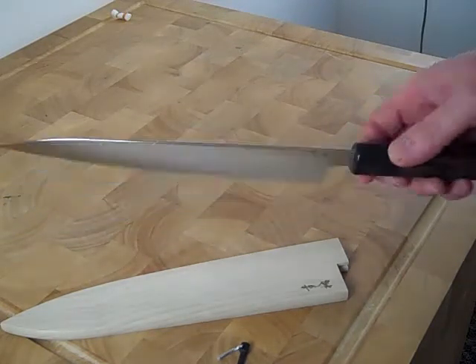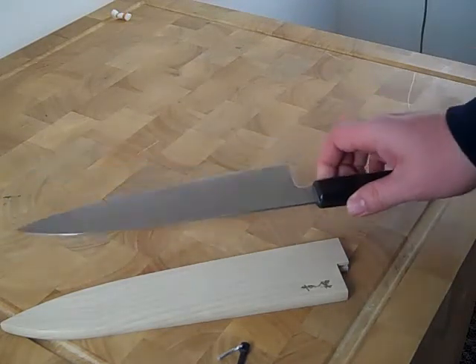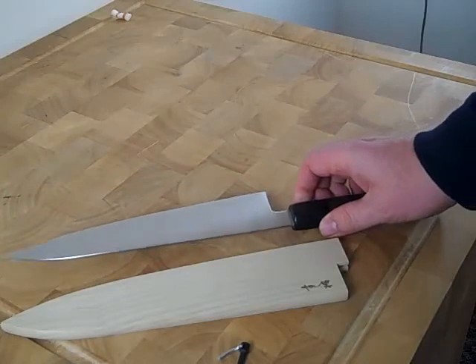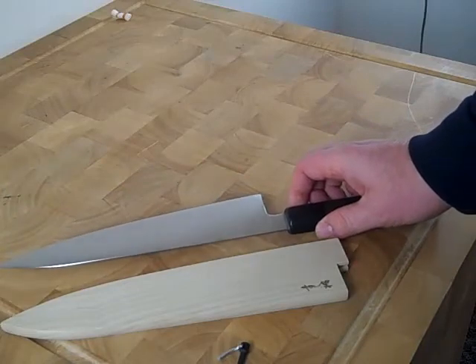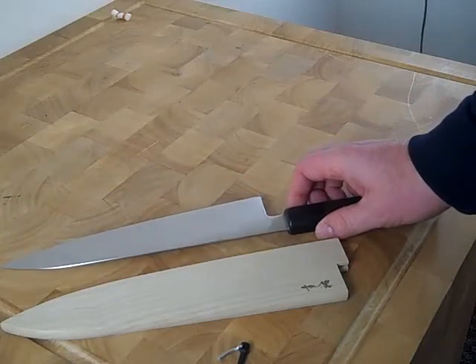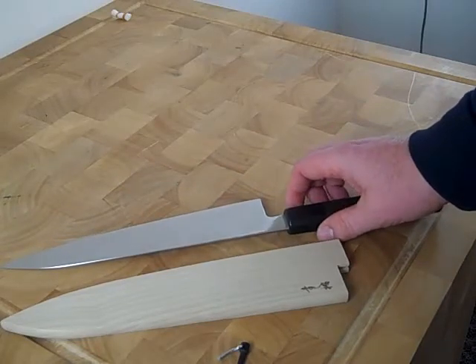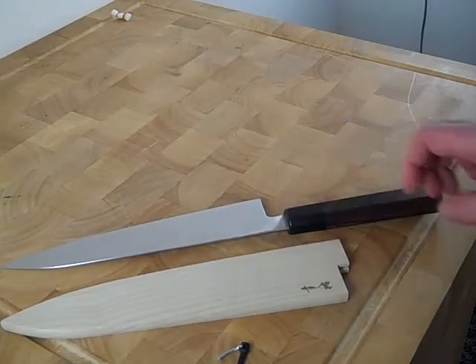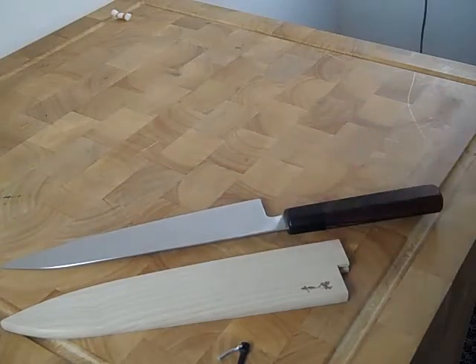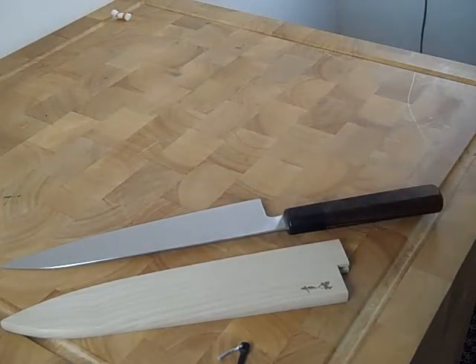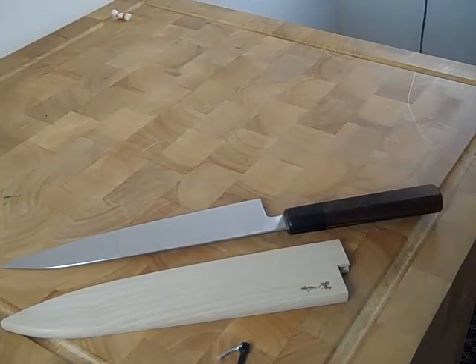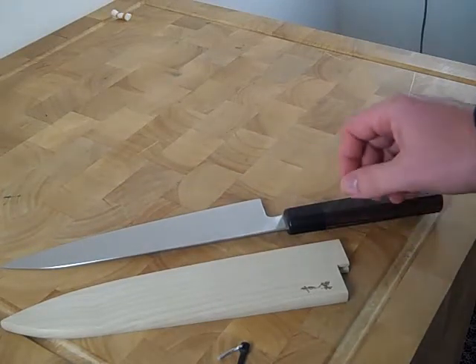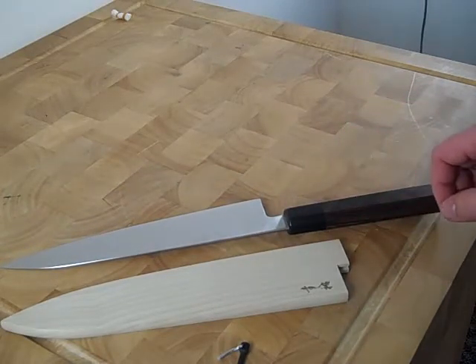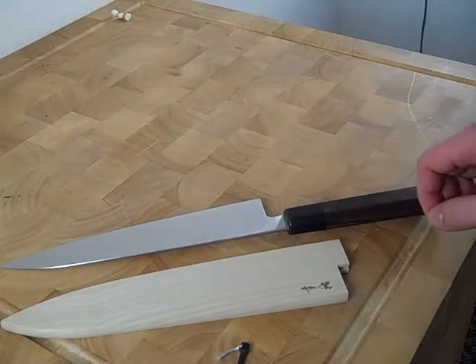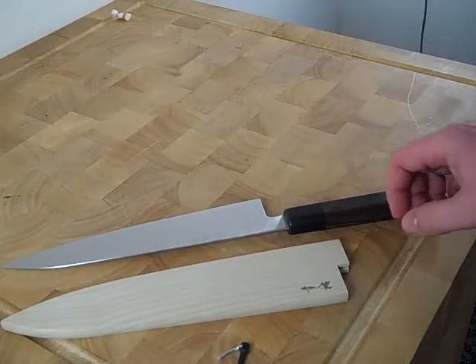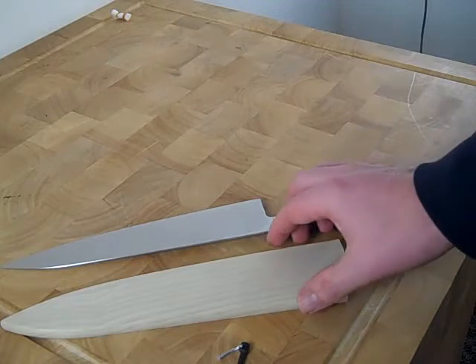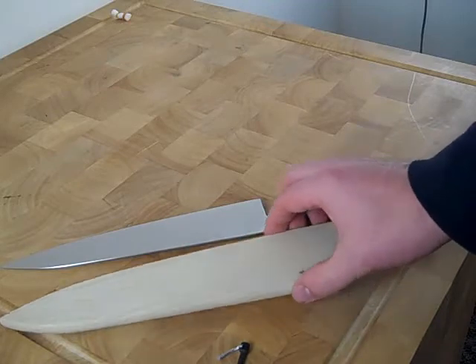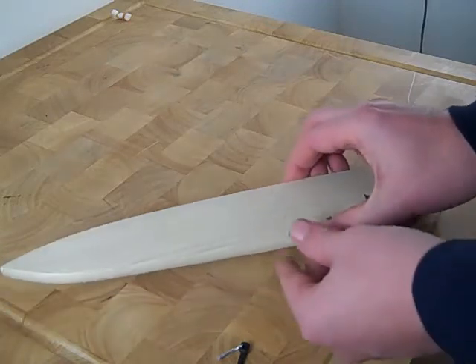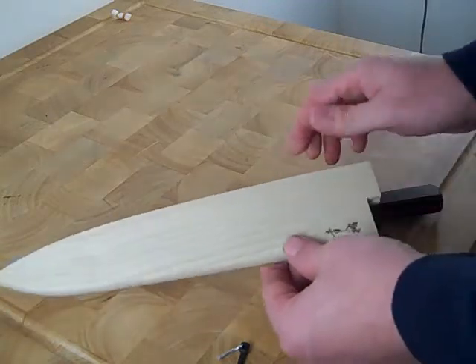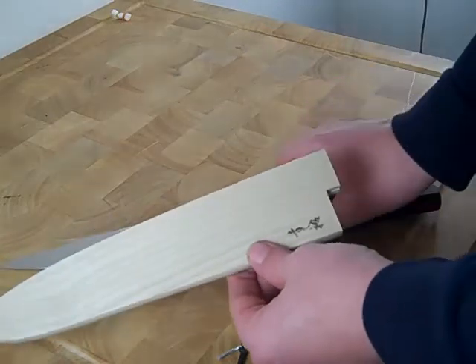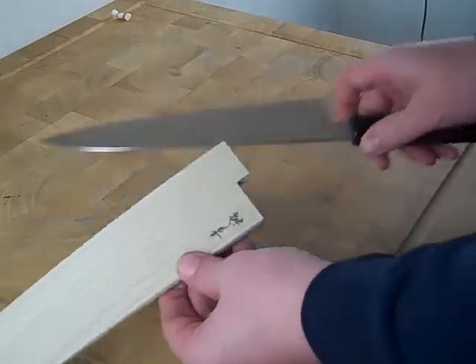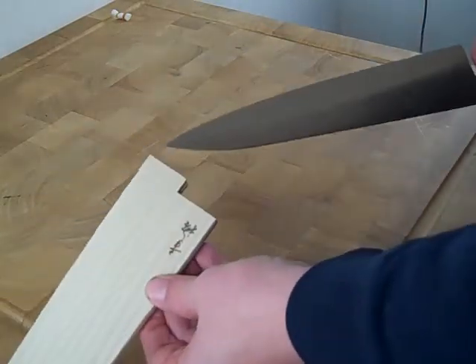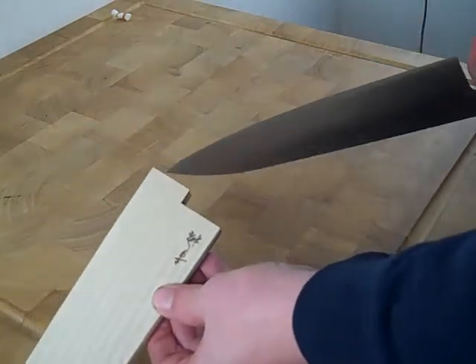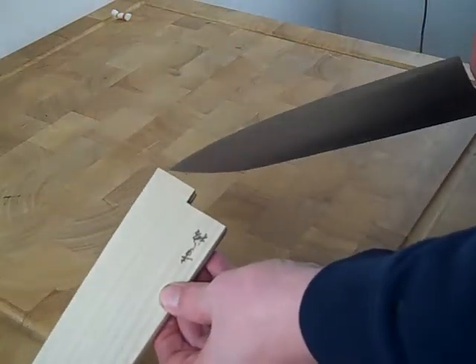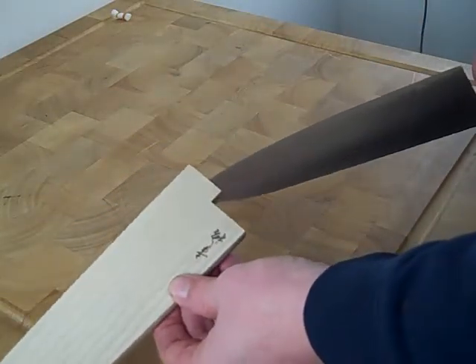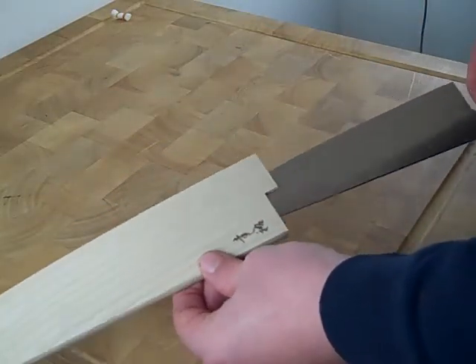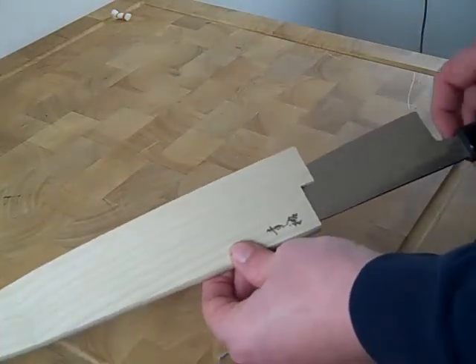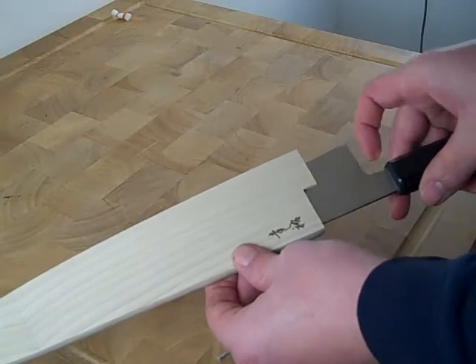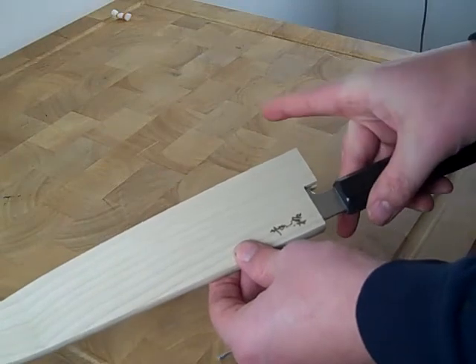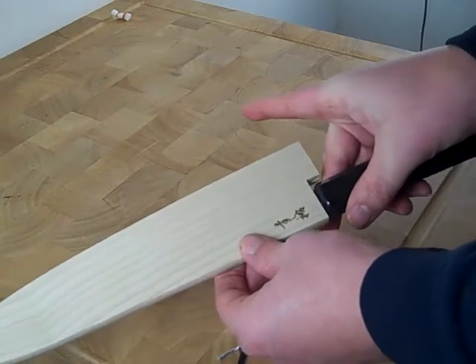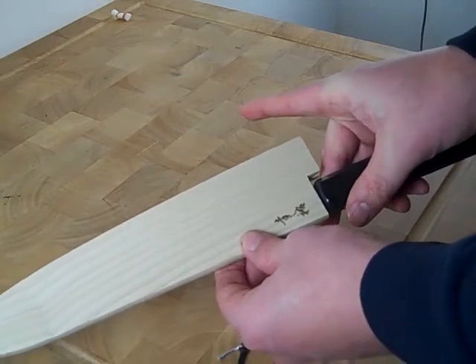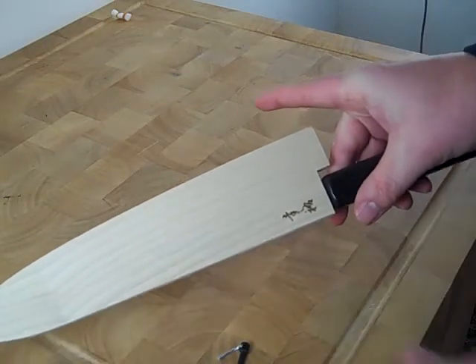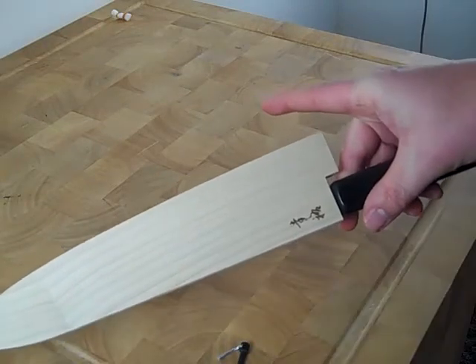which I have here — Hiromoto, and a whole bunch of them. I have them listed on the page where you can purchase it, but I just wanted to give you a little show with the Devin Thomas knife and show you how nicely that fits.